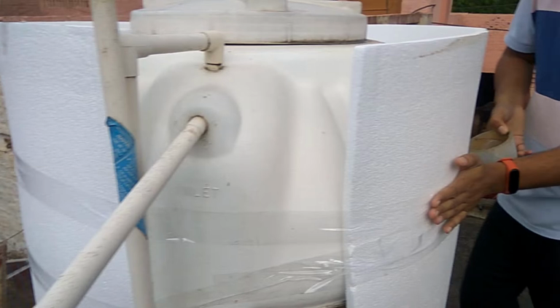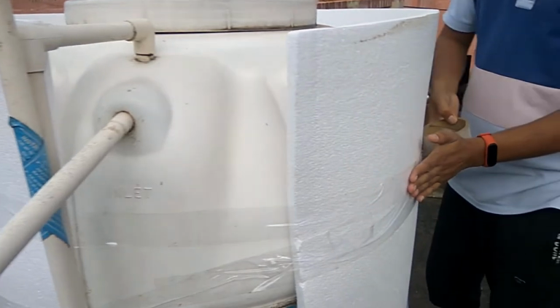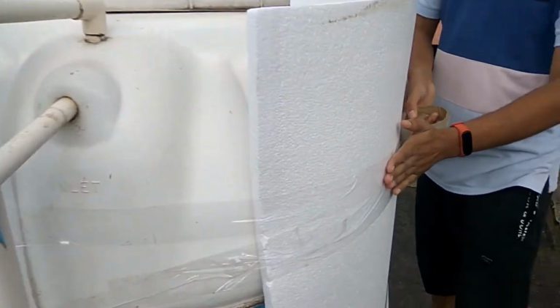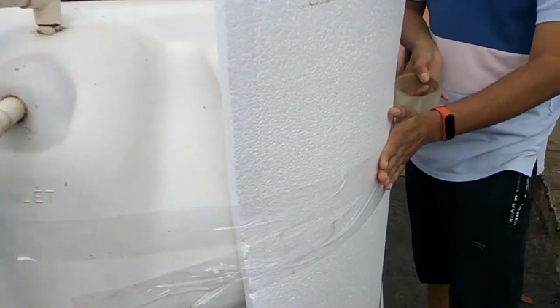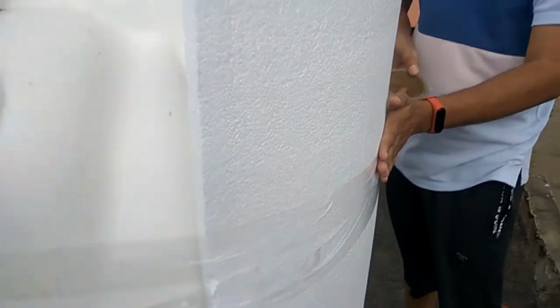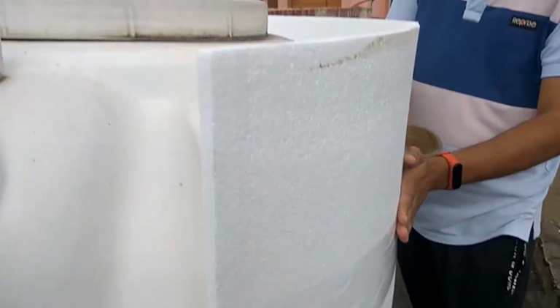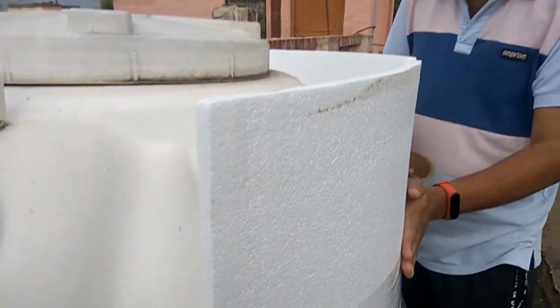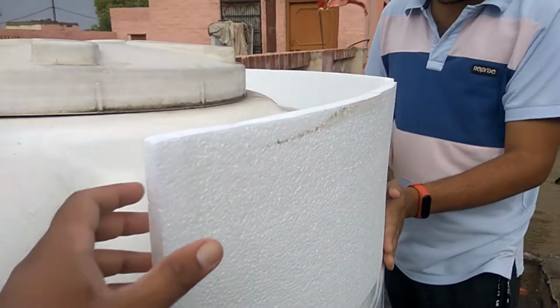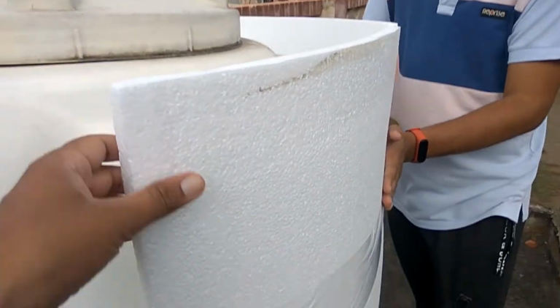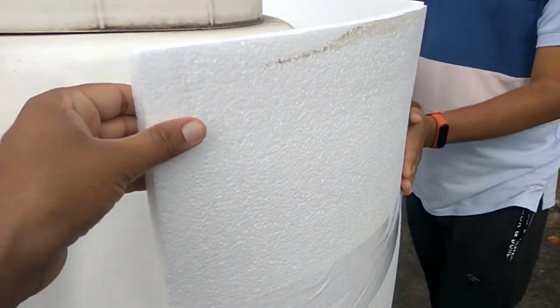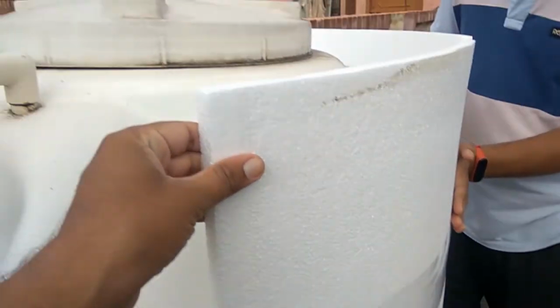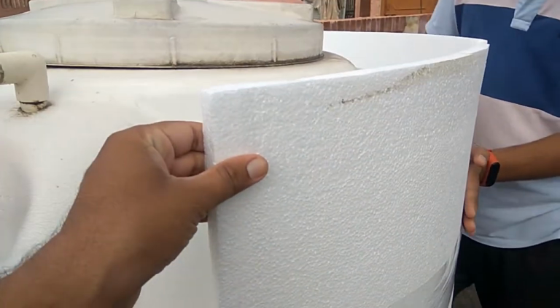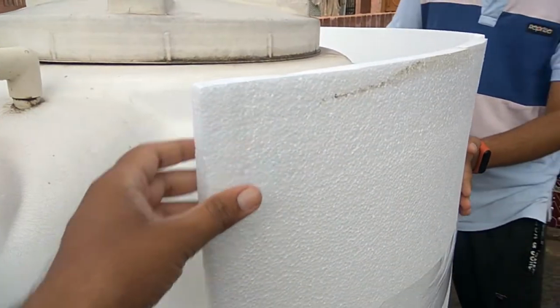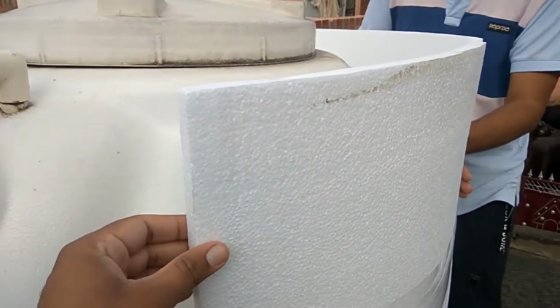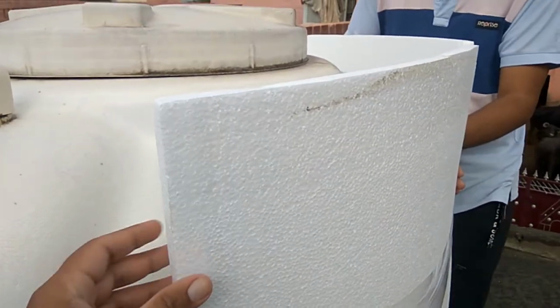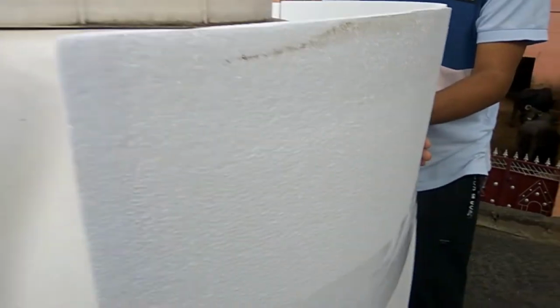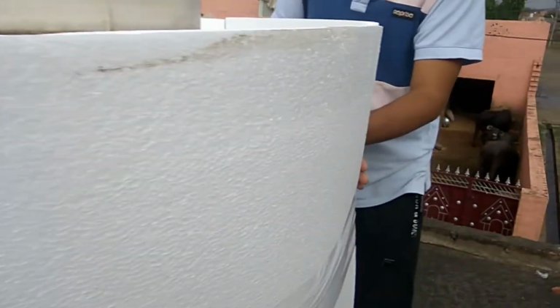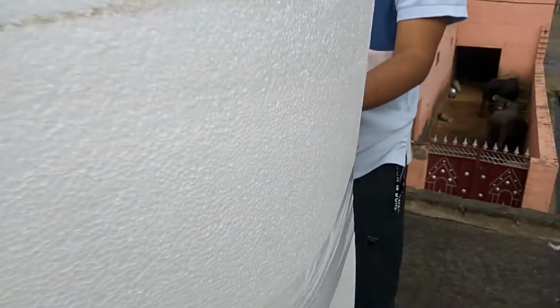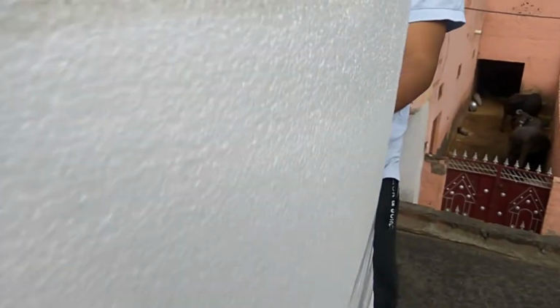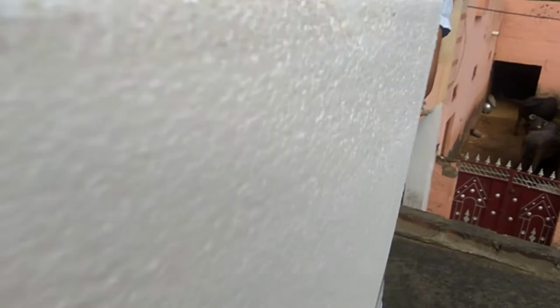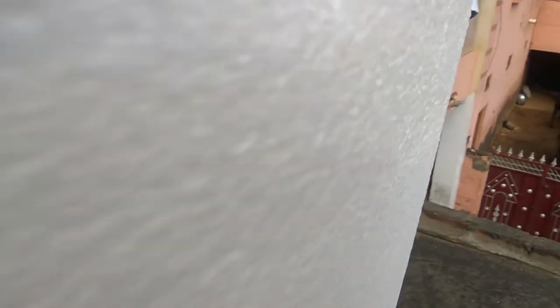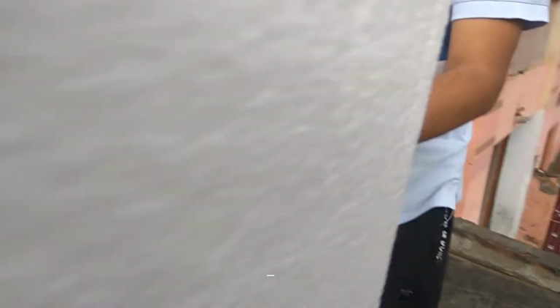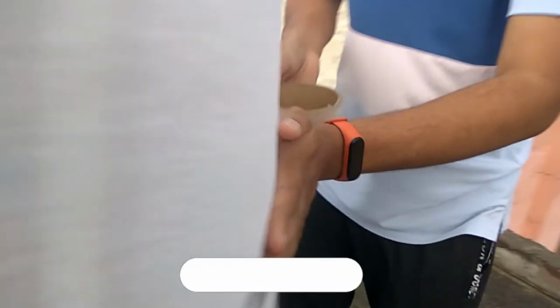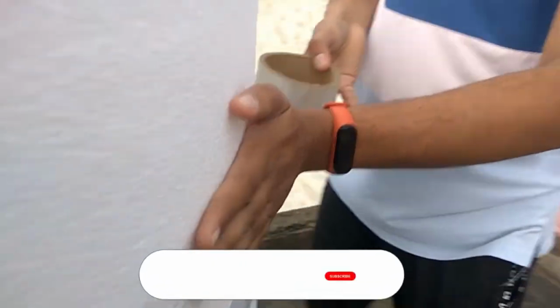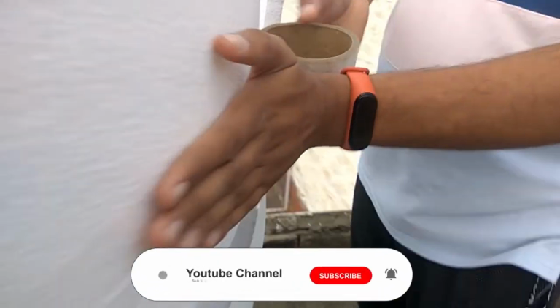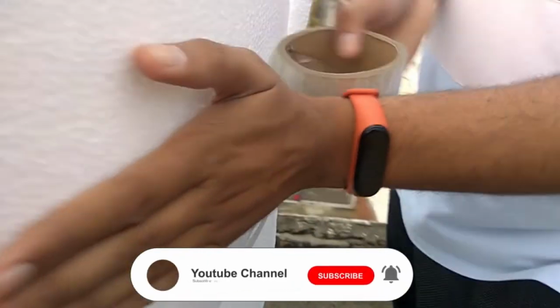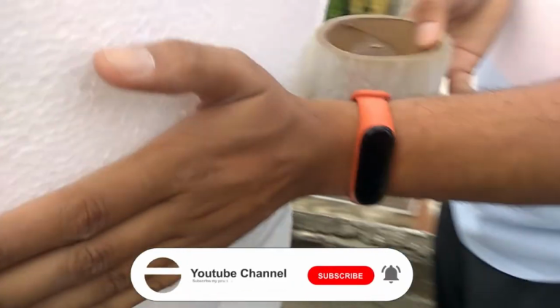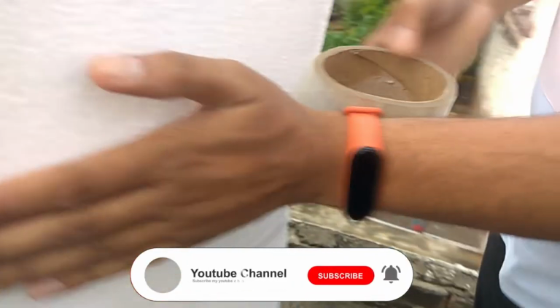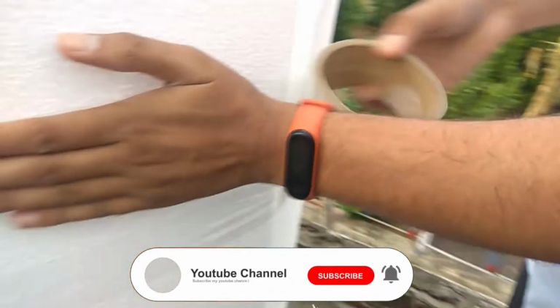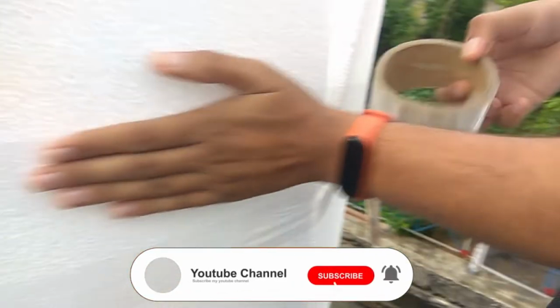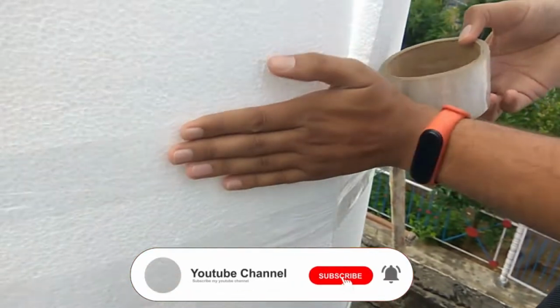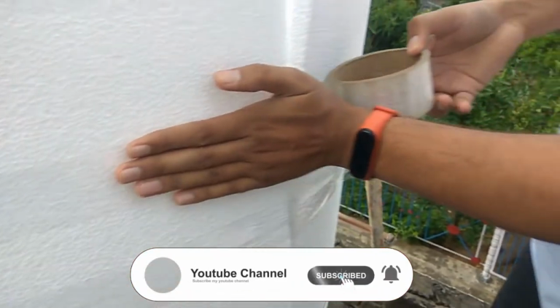Welcome to how to do it. Today we want to let you know how you can stop your roof tank water from getting hot.